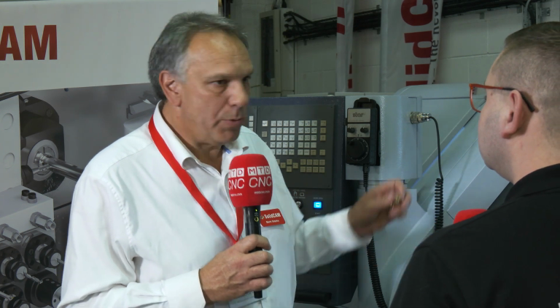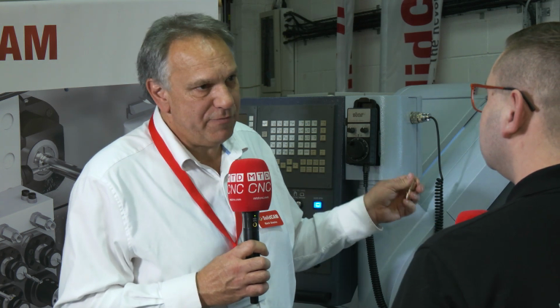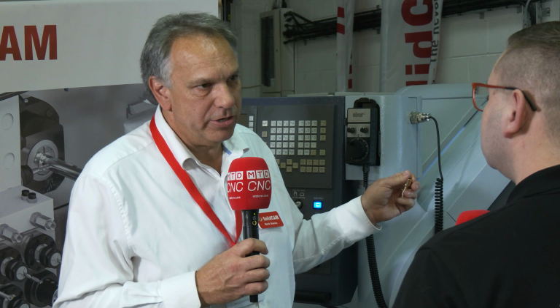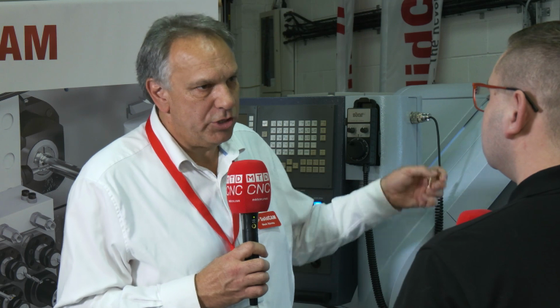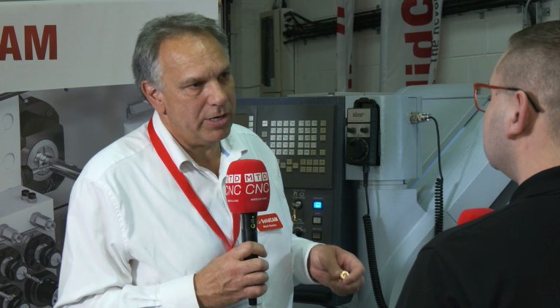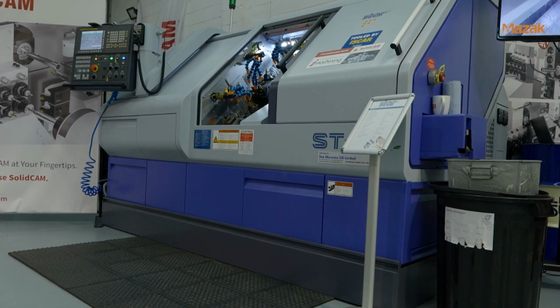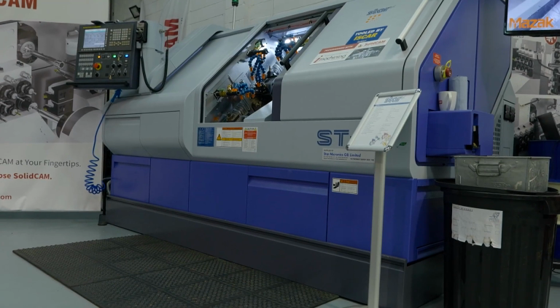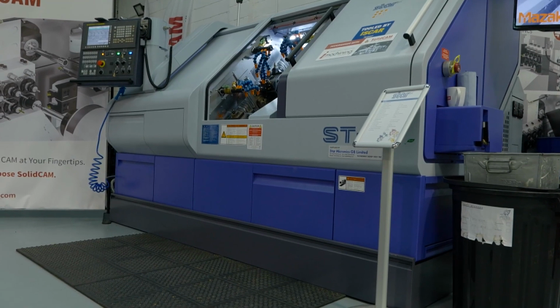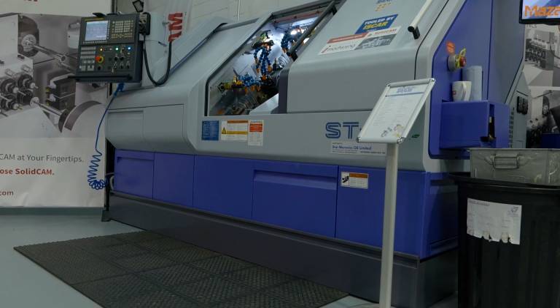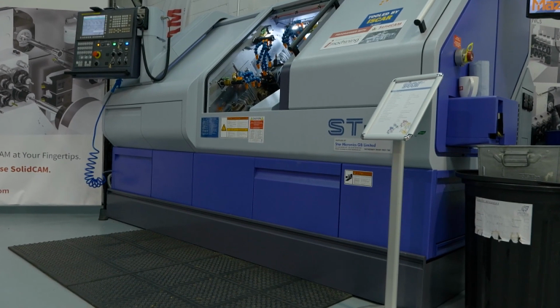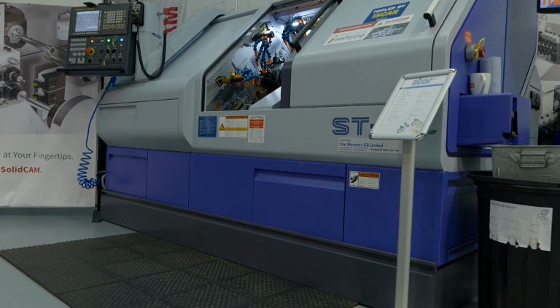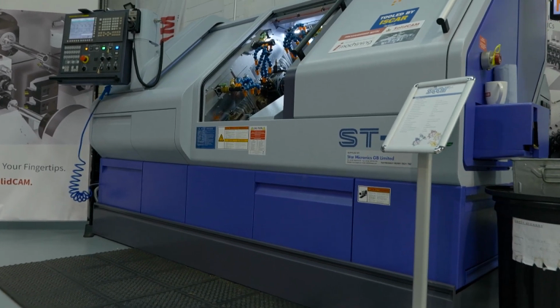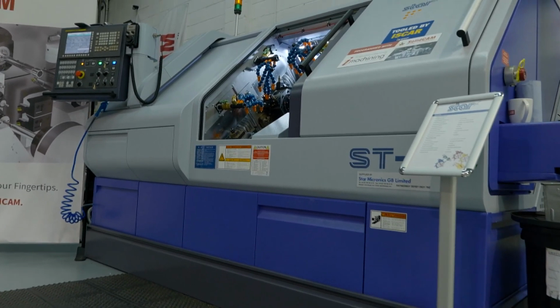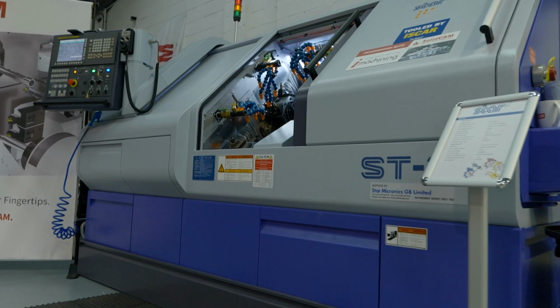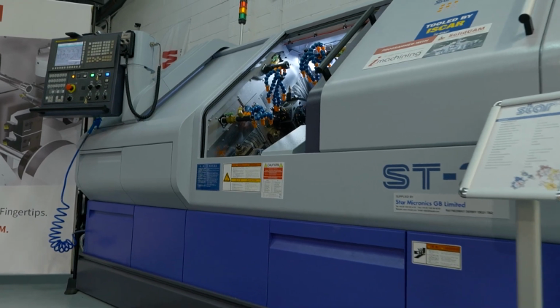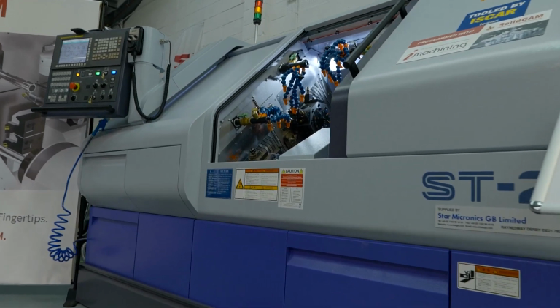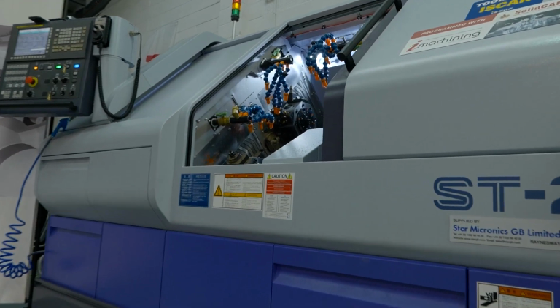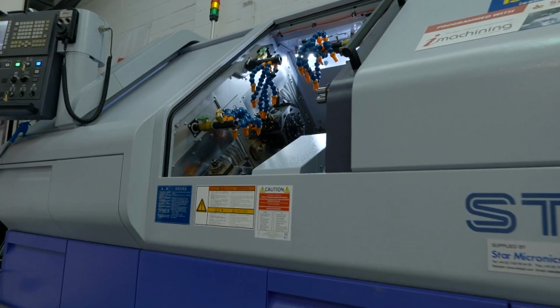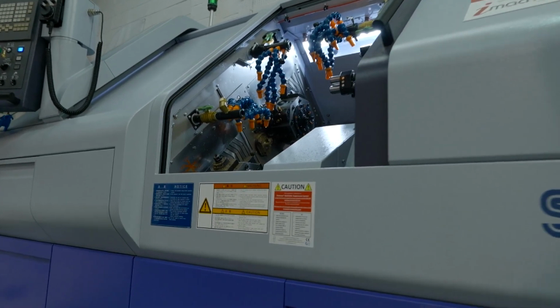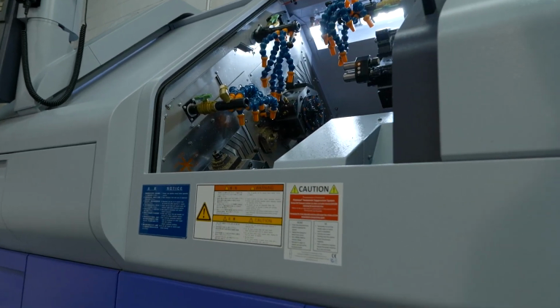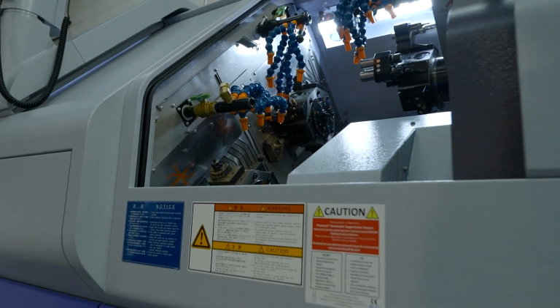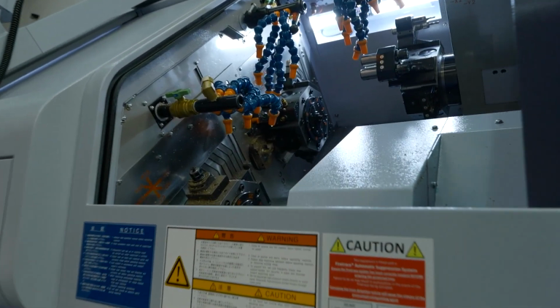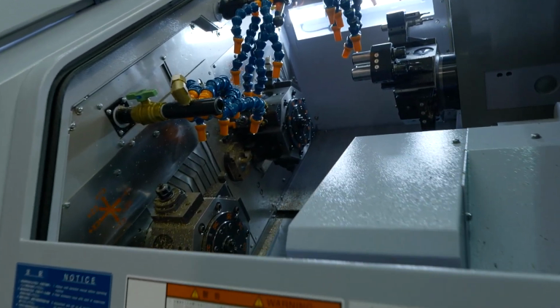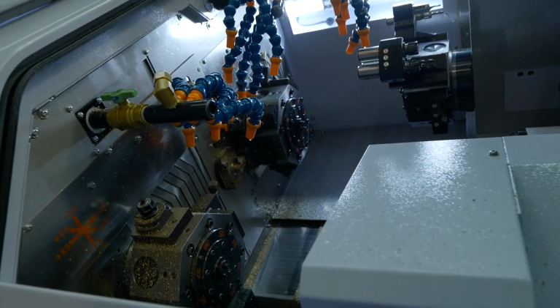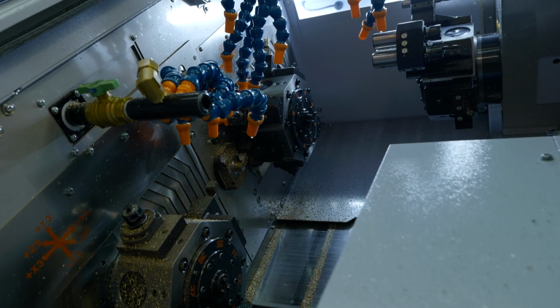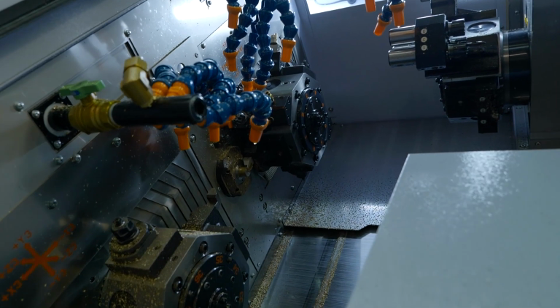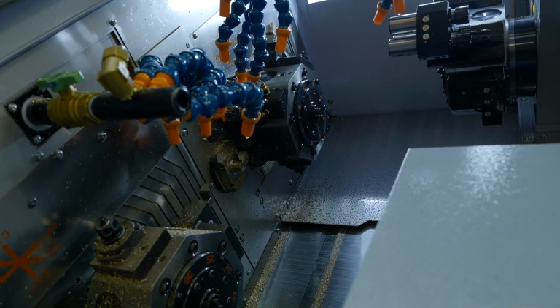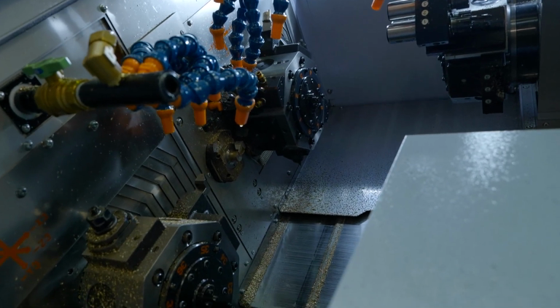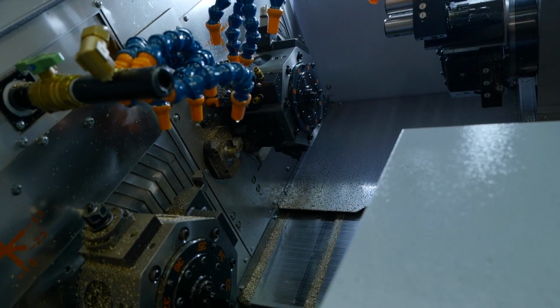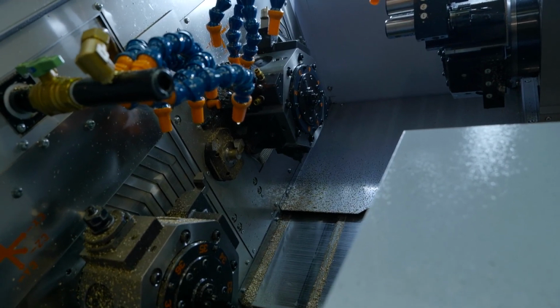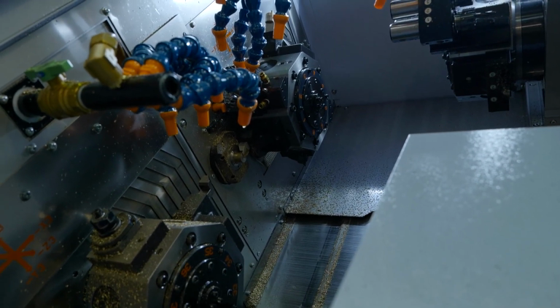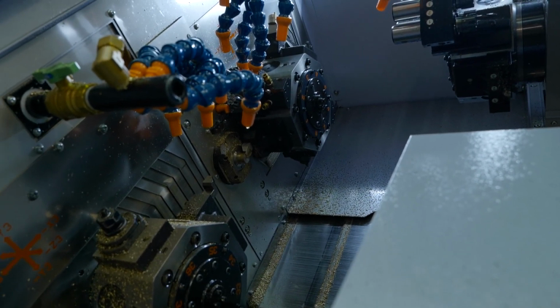We can simulate all three turrets working together within SolidCam, so we can check for collisions and make sure things like superimposition are working — for example, working on two turrets together. The bottom turret has its own Z axis, Z3, and Z1 going through the path — they can work together, and we can build and demonstrate all of that in the software.